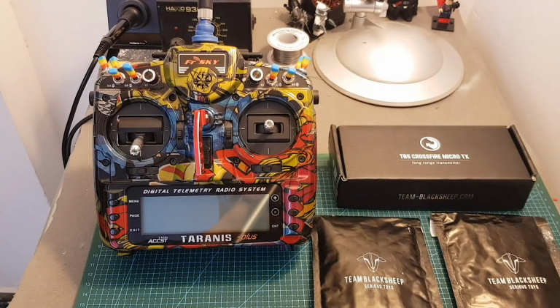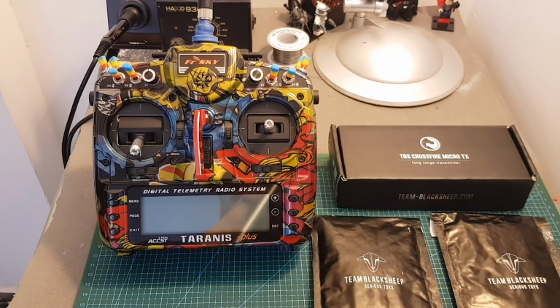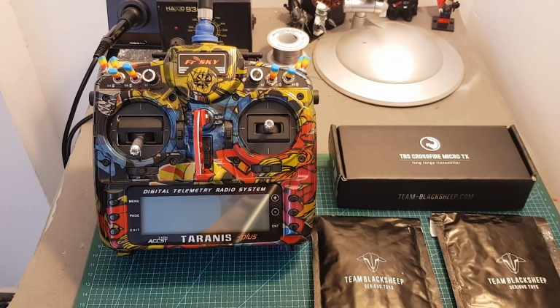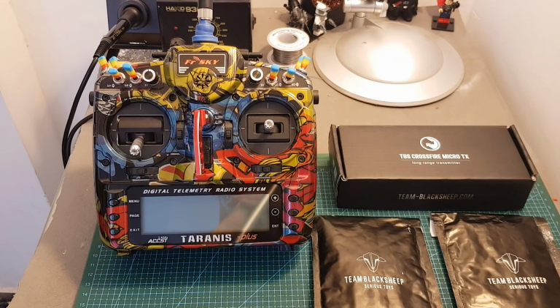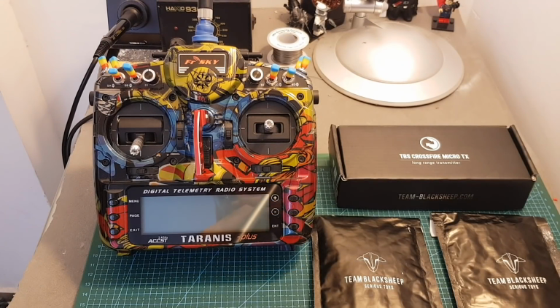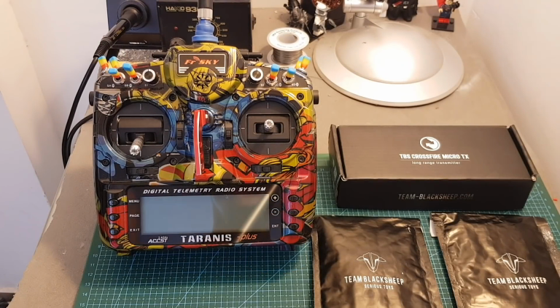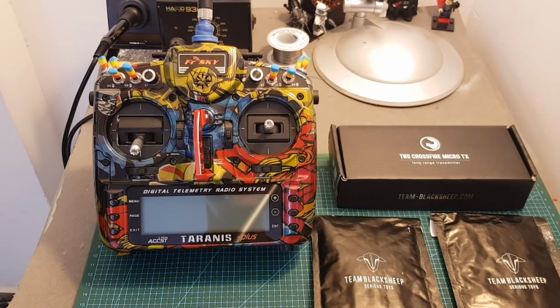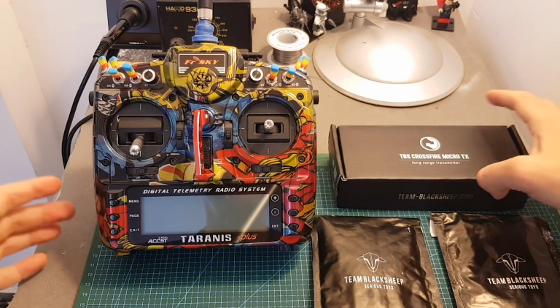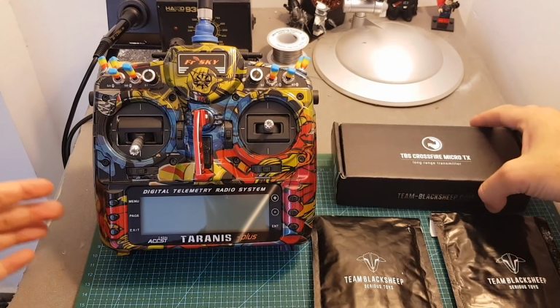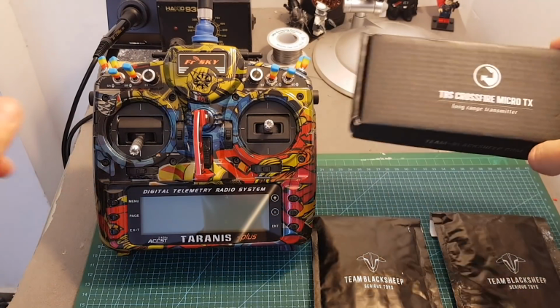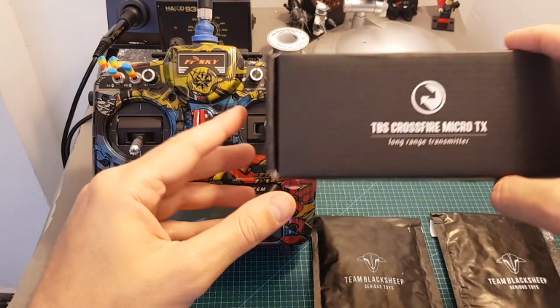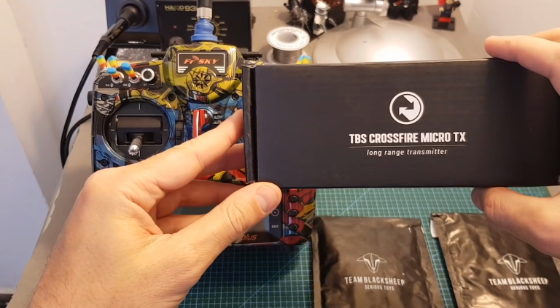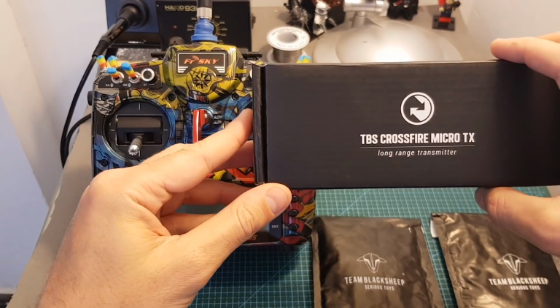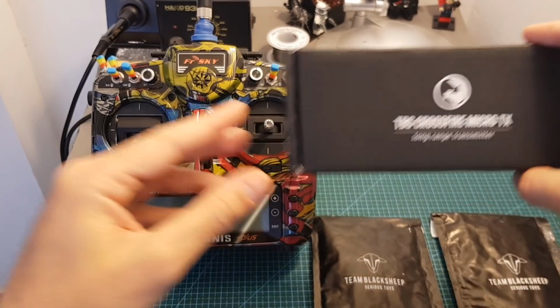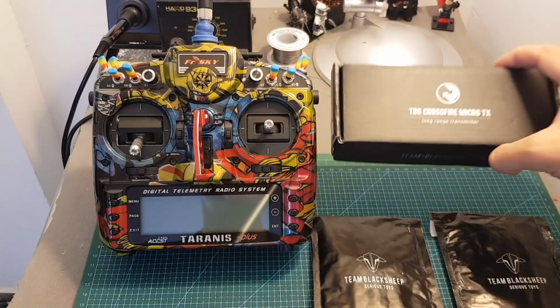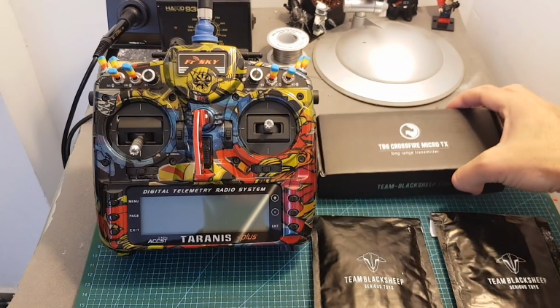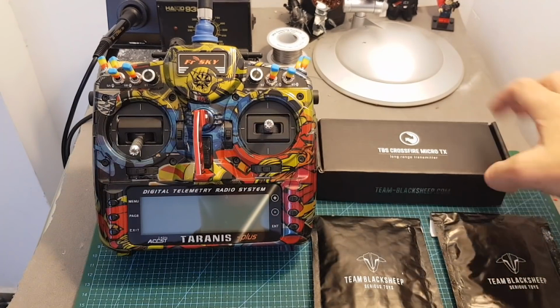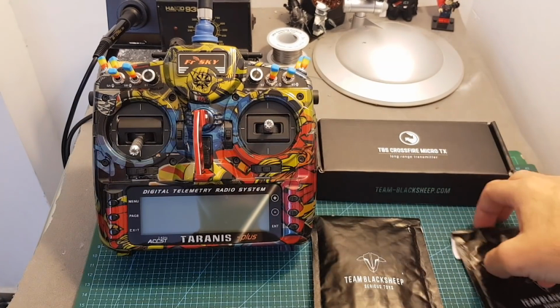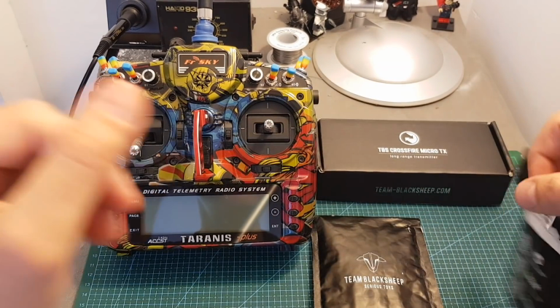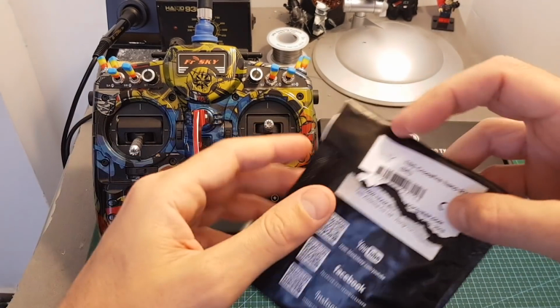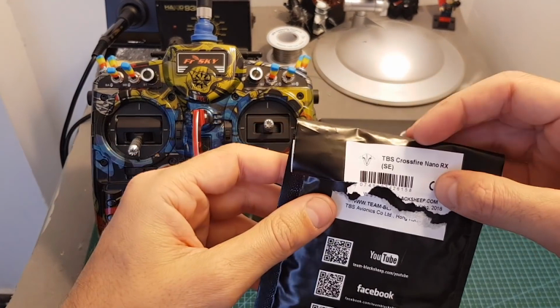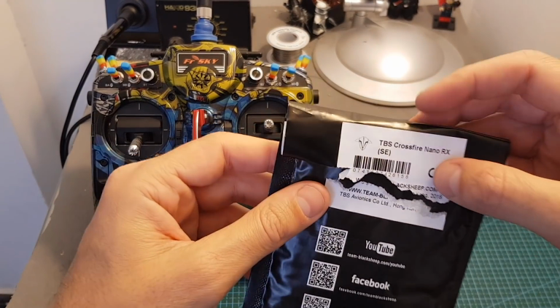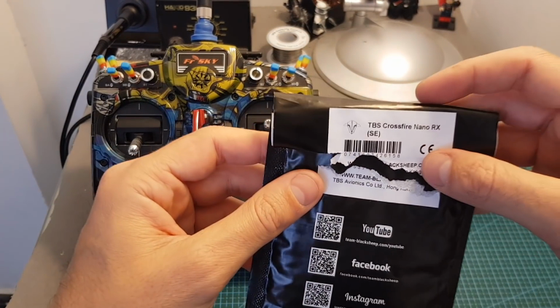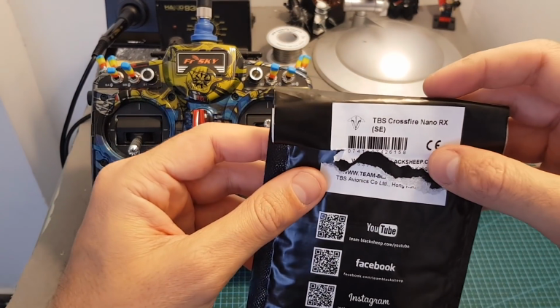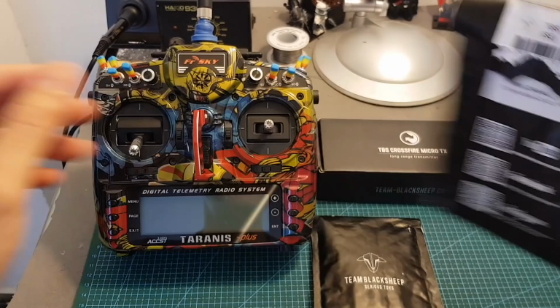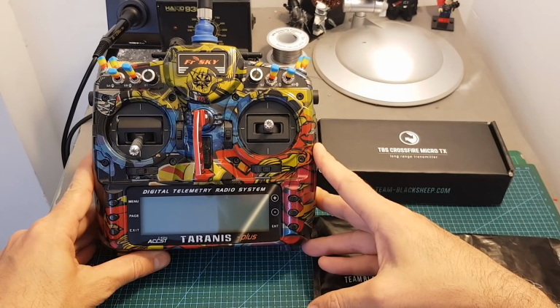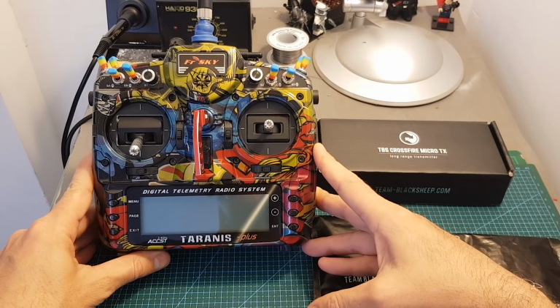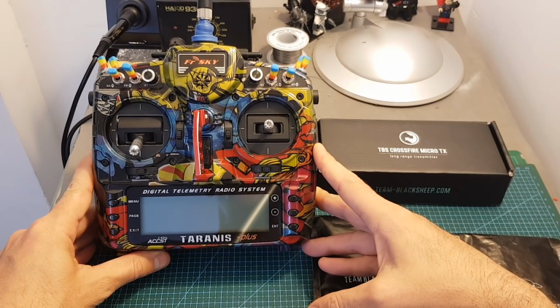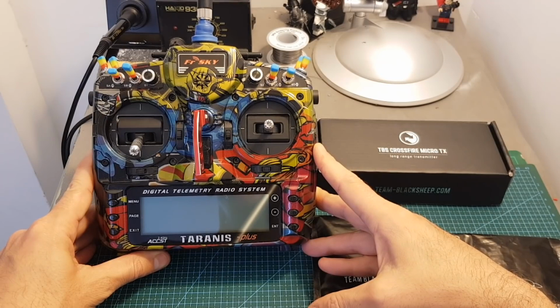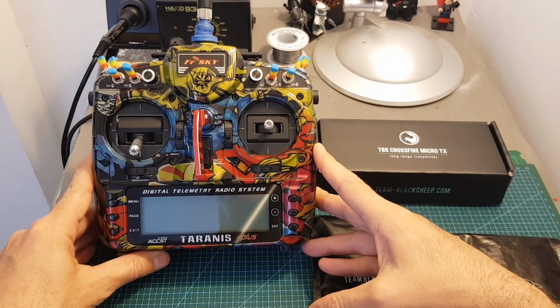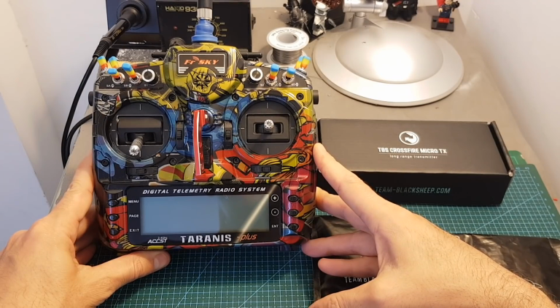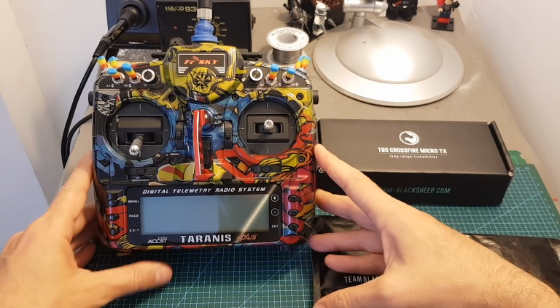Hello guys and welcome back to my channel. Today in this video I'm going to show you how to set up the TBS Crossfire Micro TX along with the TBS Crossfire Nano RX on a Taranis X9D Plus radio transmitter.